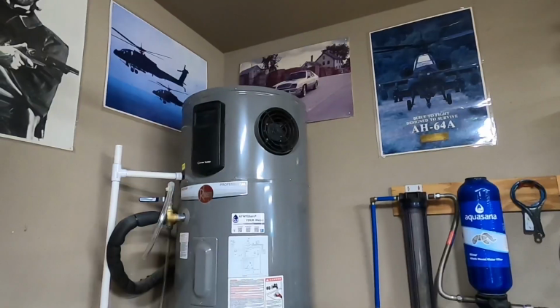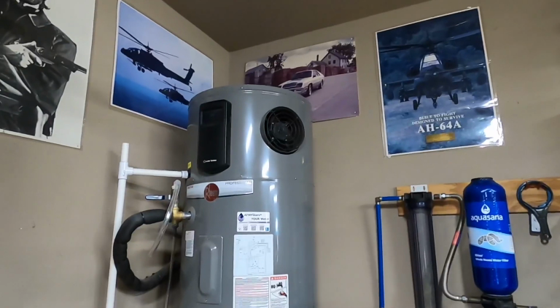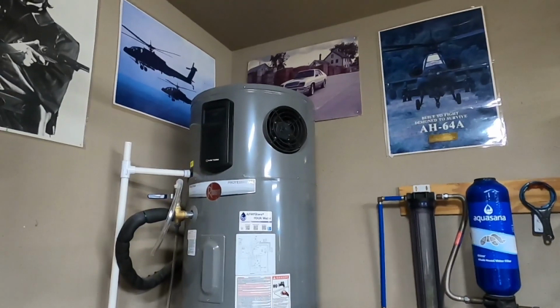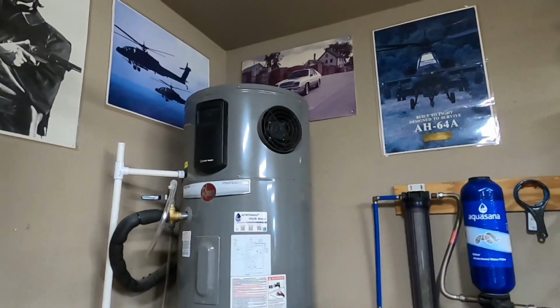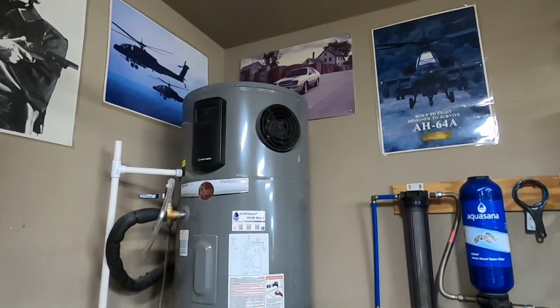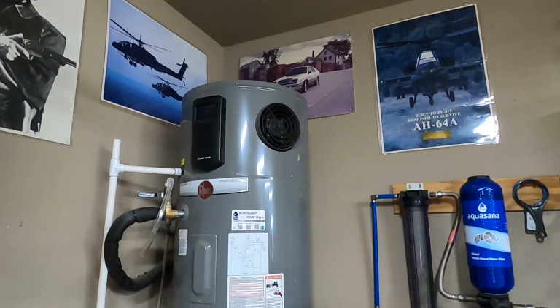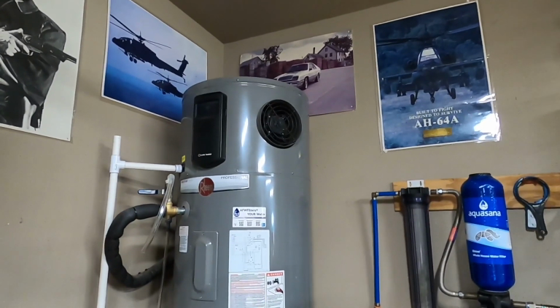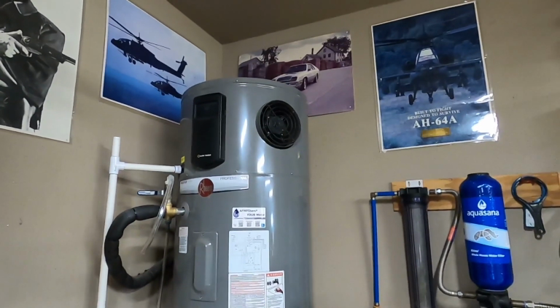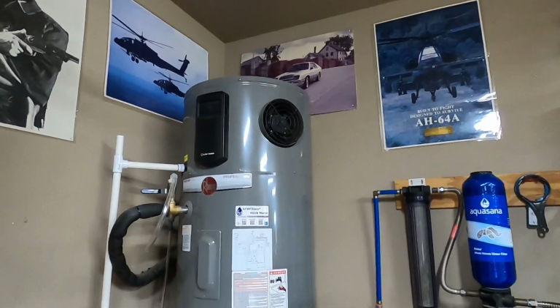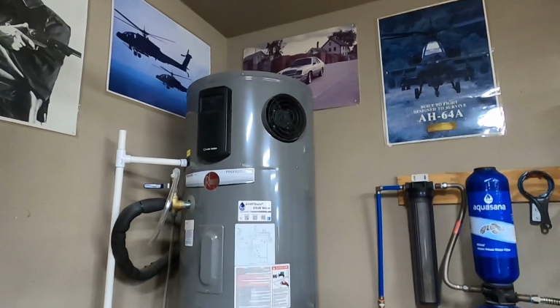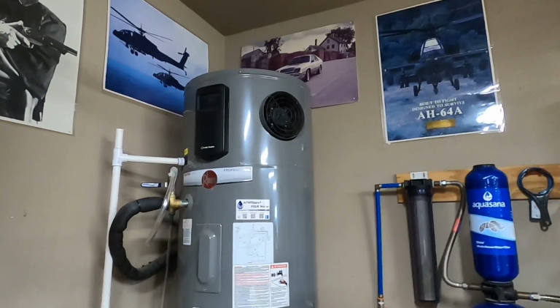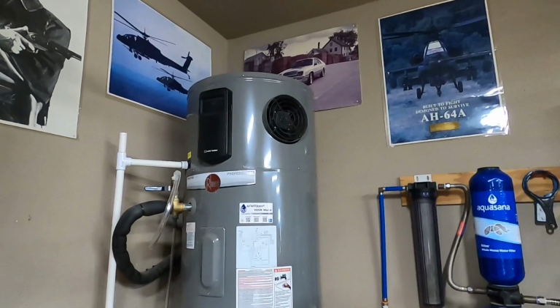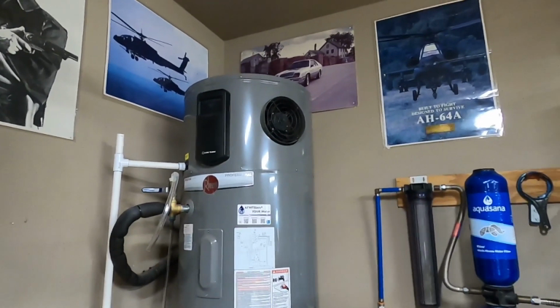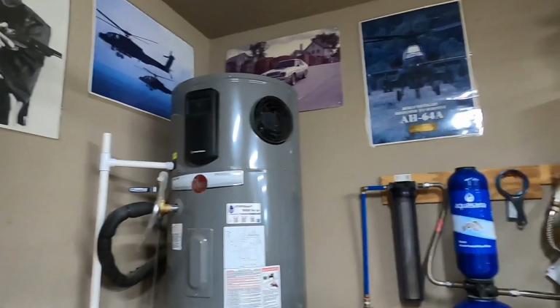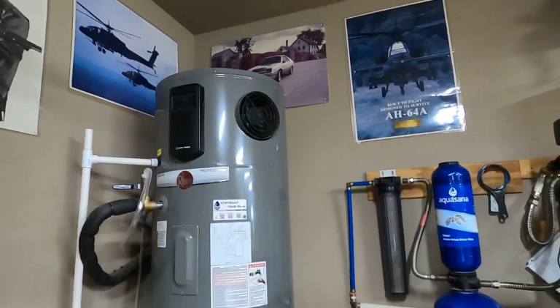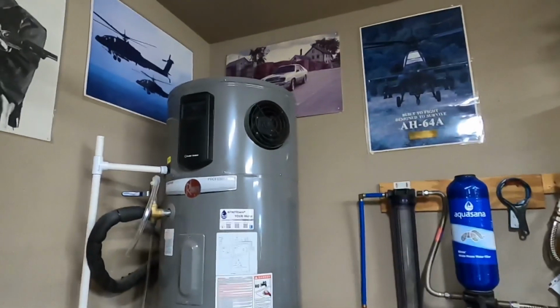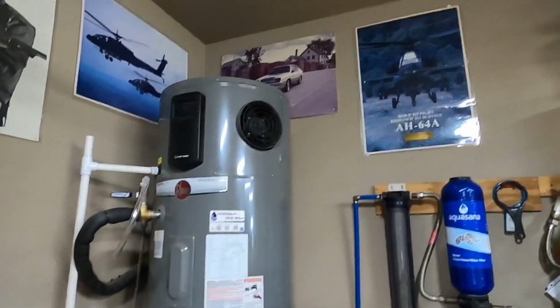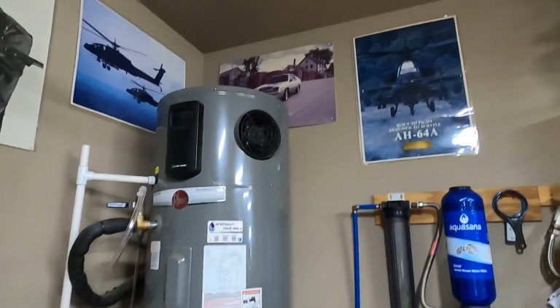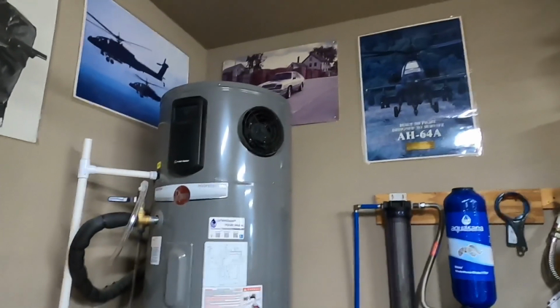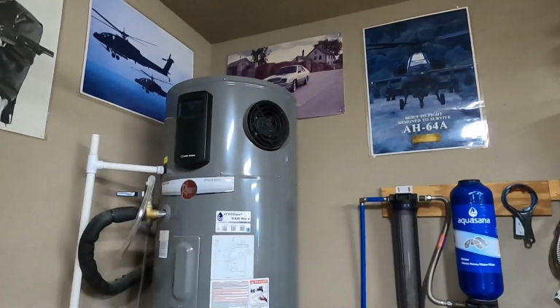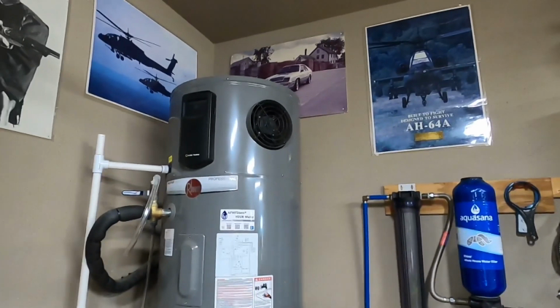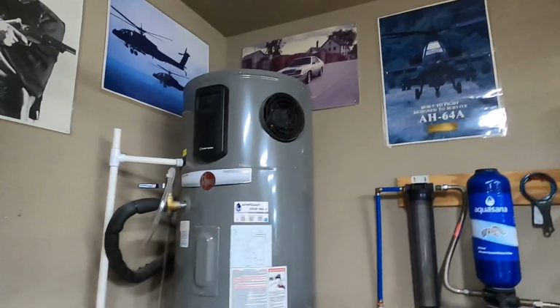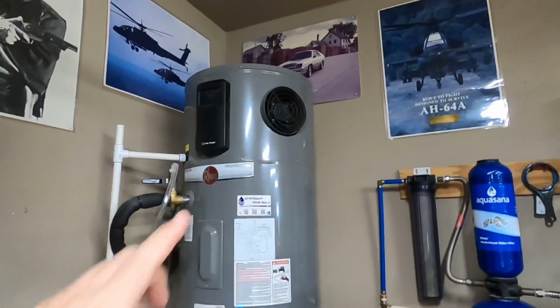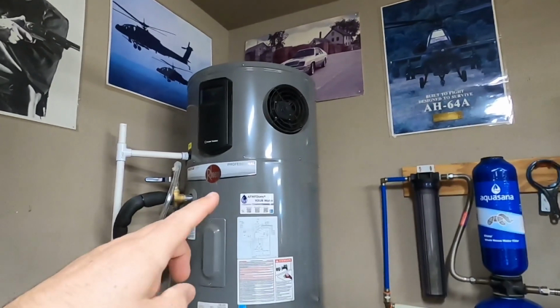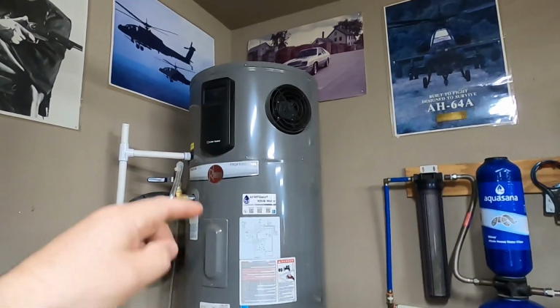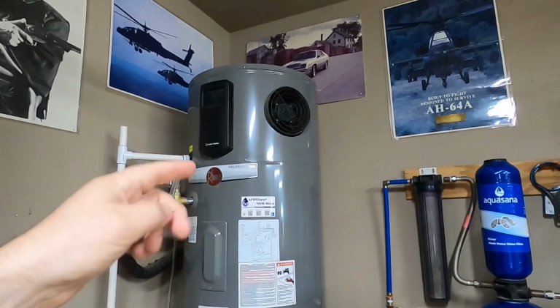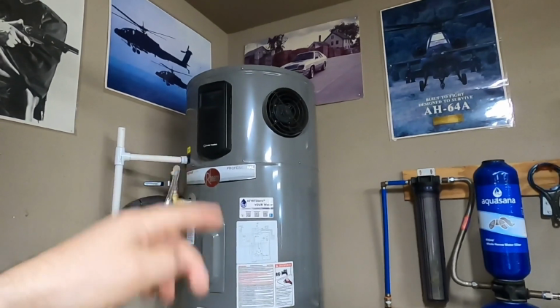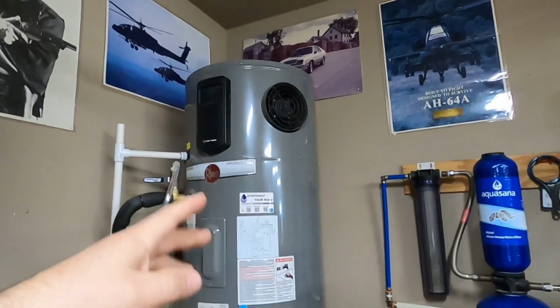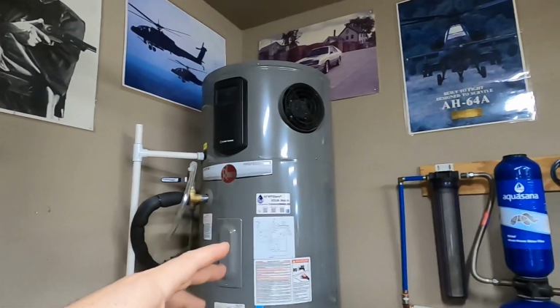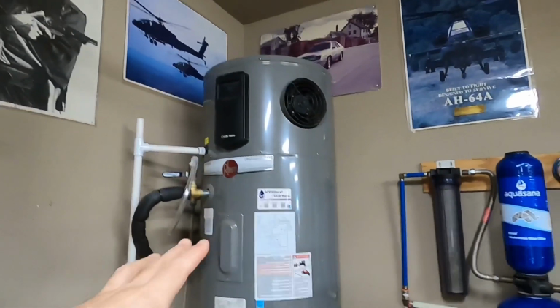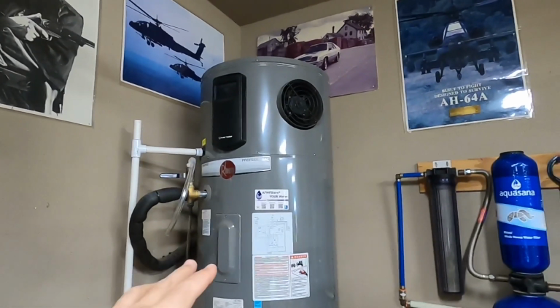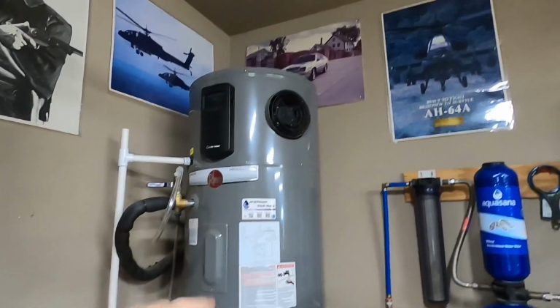I'm going to show you how to get the sulfur smell out of your water heater. If you're on a well, you'll find that there's bacteria in the well water that will react with the magnesium anode rod that's typically installed in these water heaters.